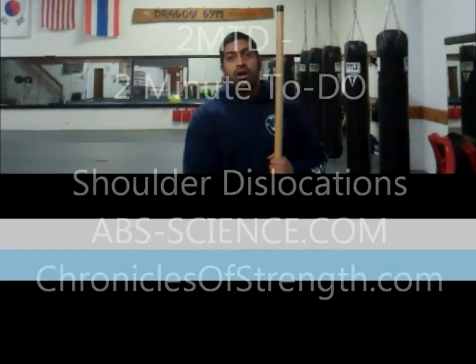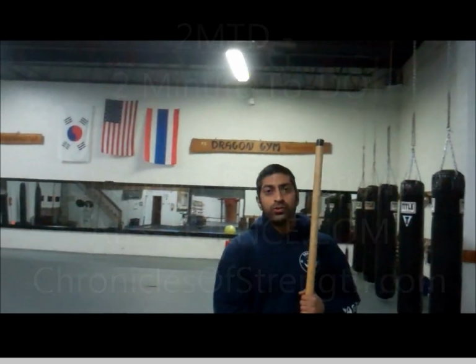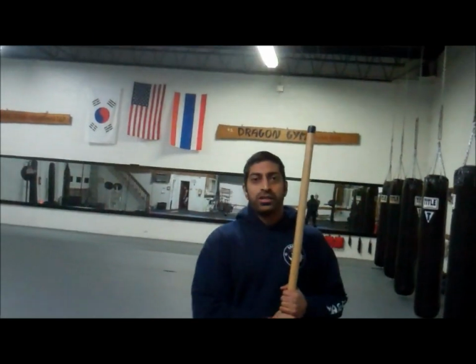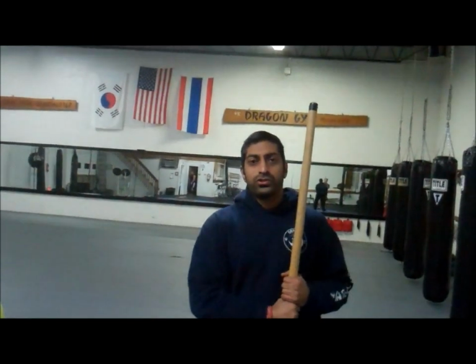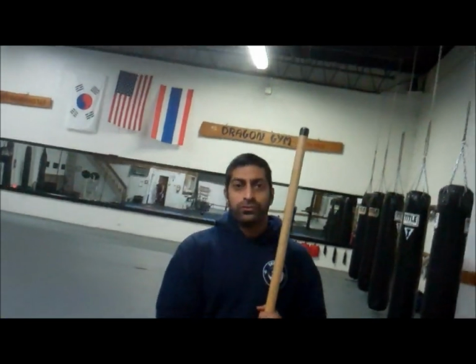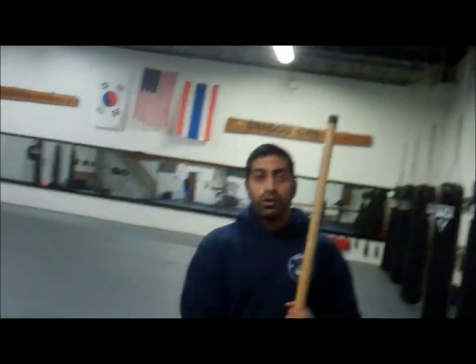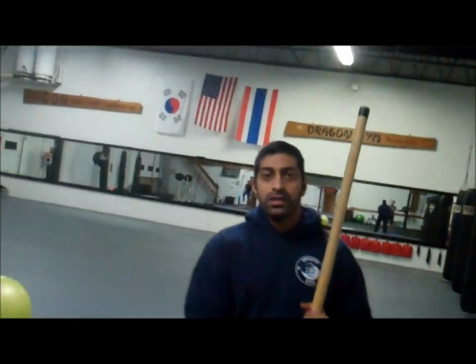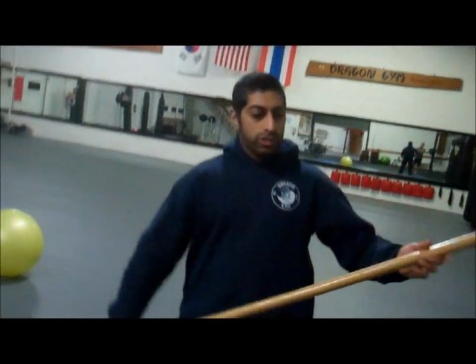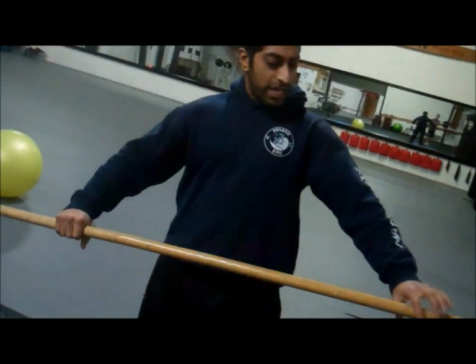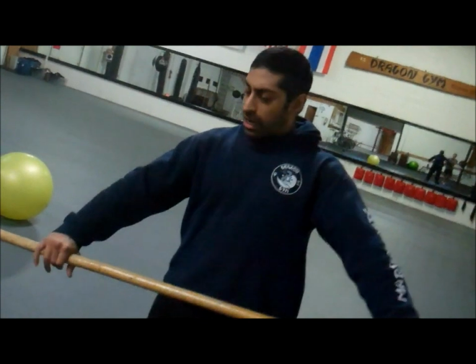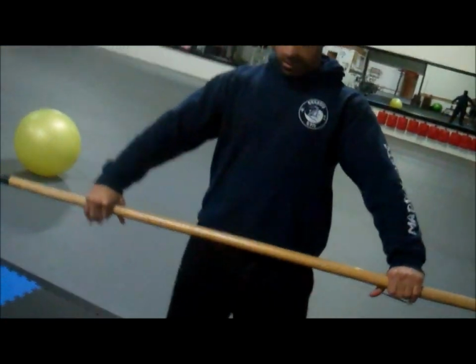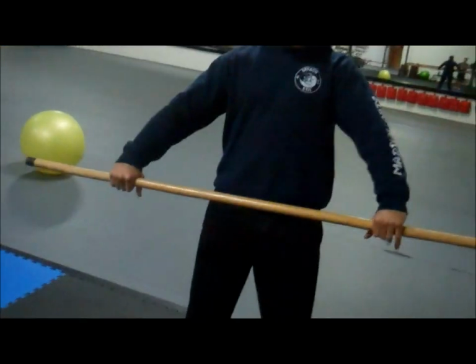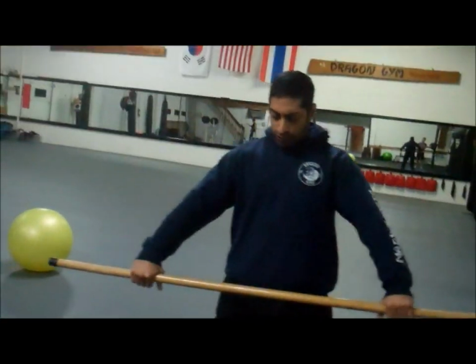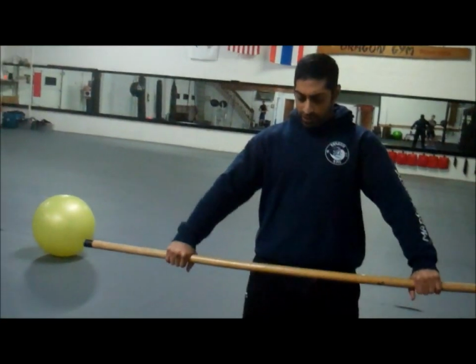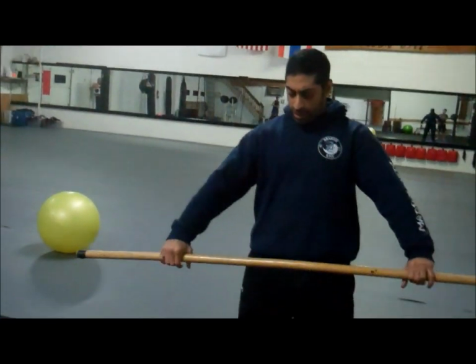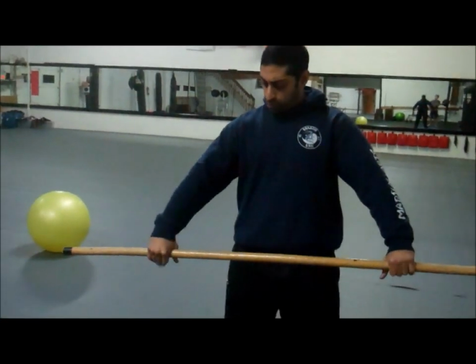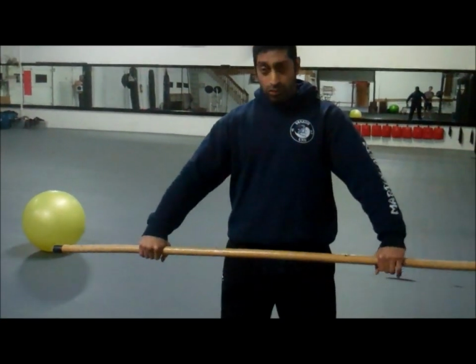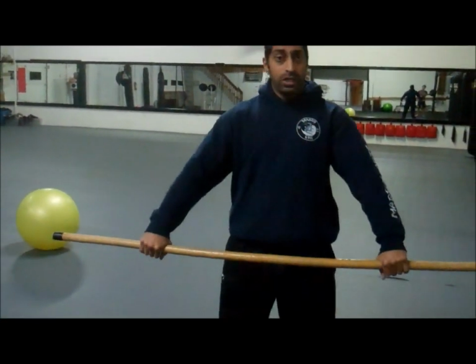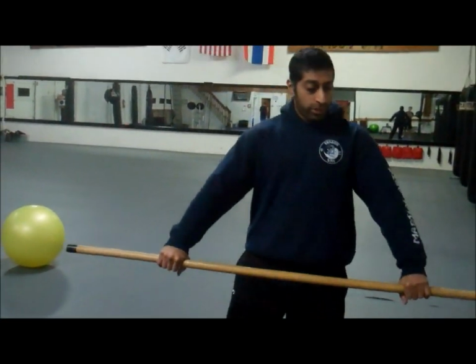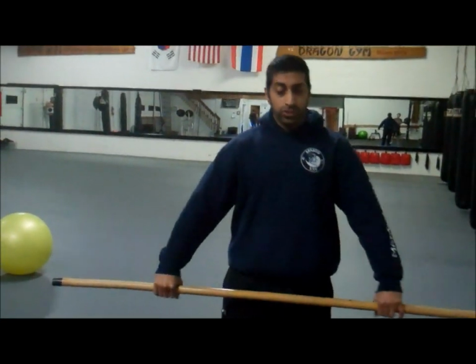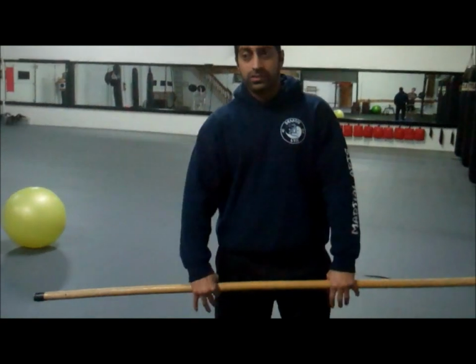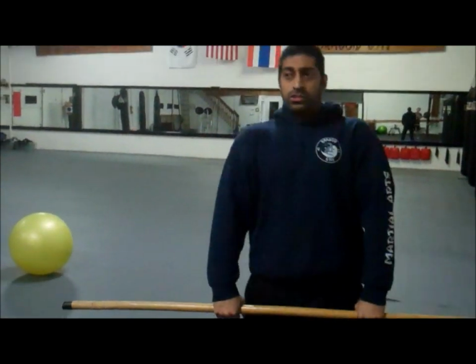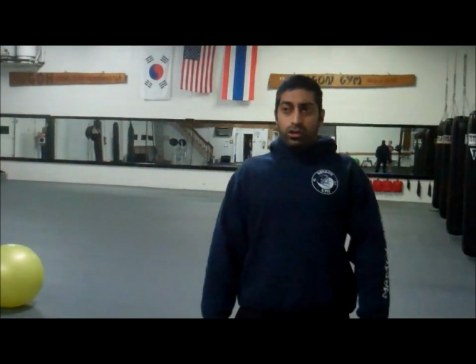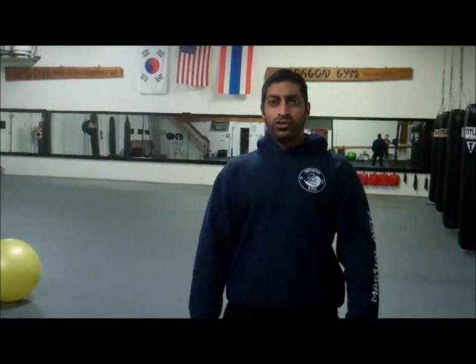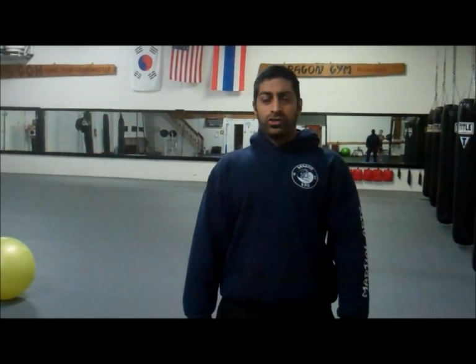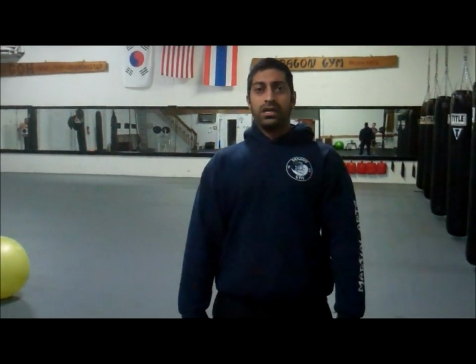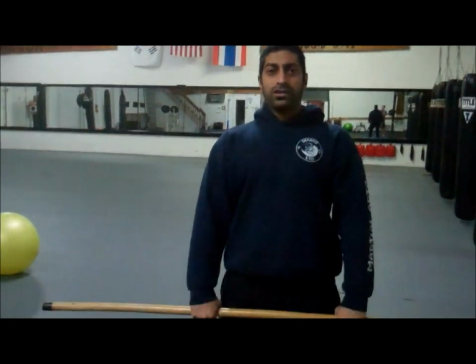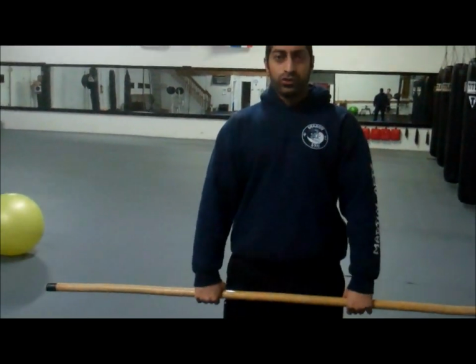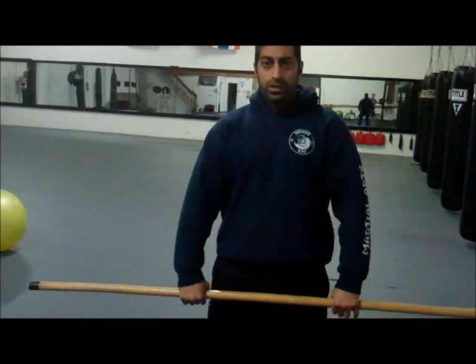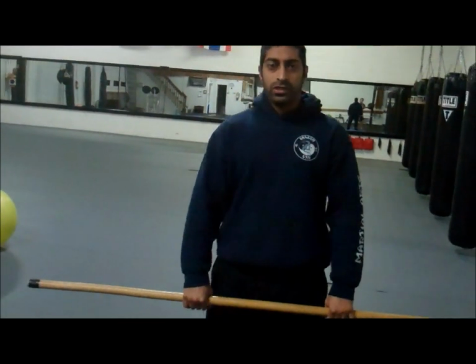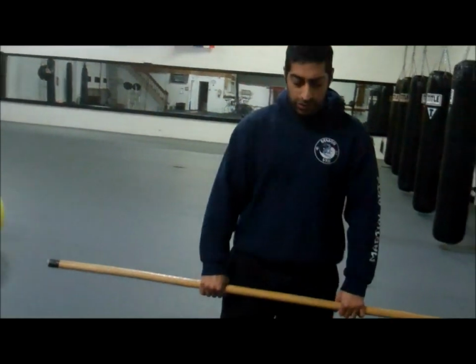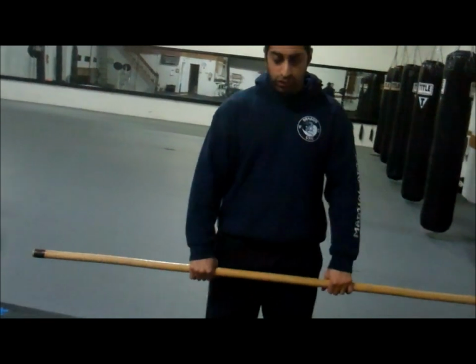This week's two minutes to do is going to be for shoulder mobility. We use a dowel rod — a basic bow staff; in Korean we call it a 'bone tool.' What we're going to do is use this to dislocate the shoulders, so to speak, and increase the shoulder mobility.